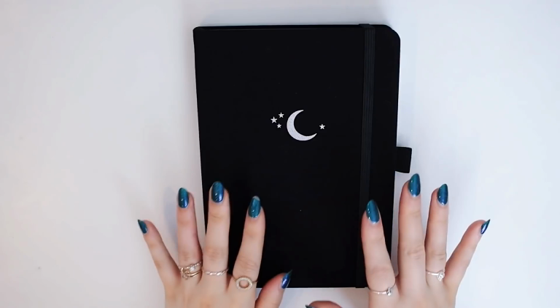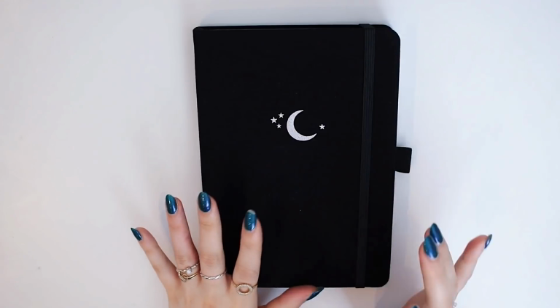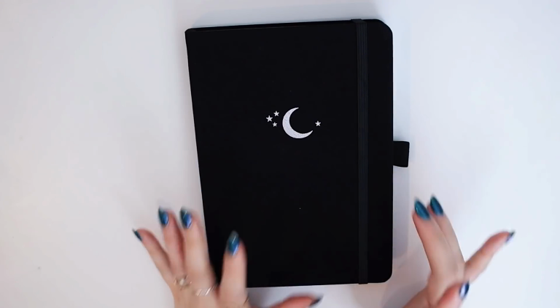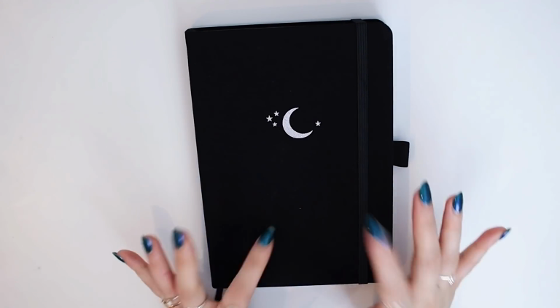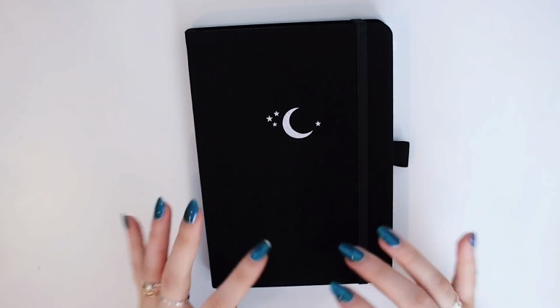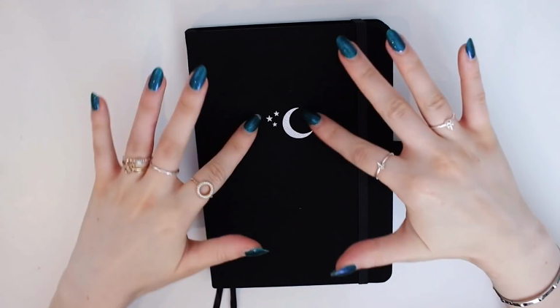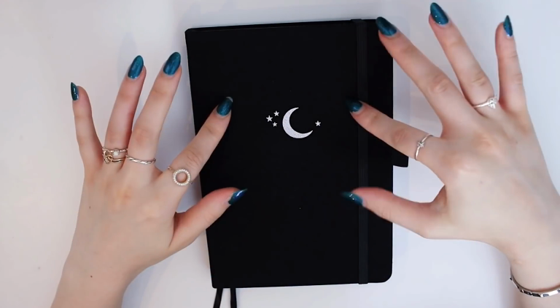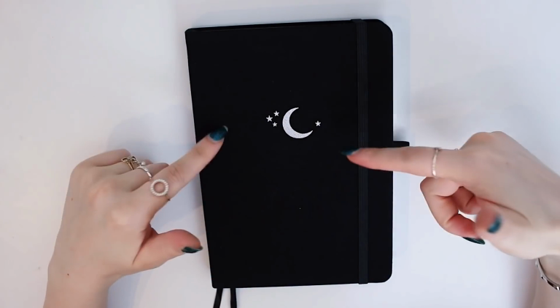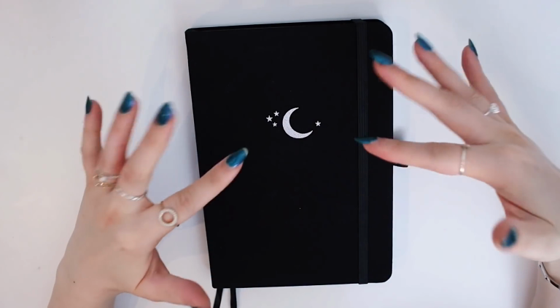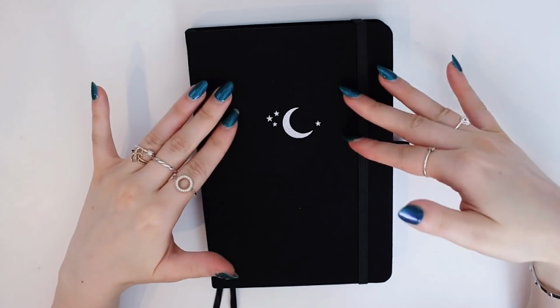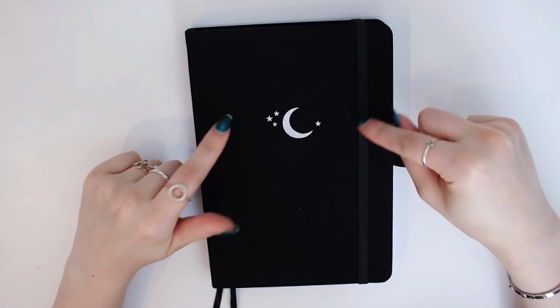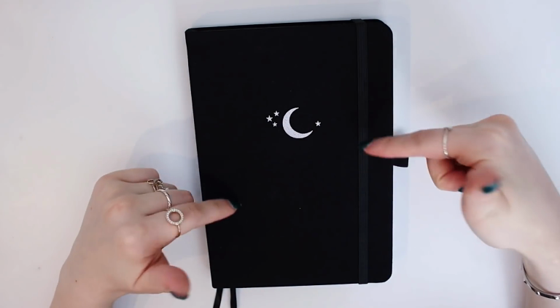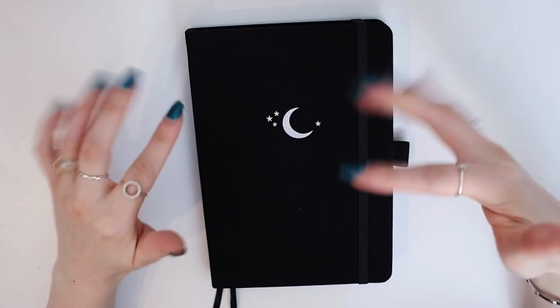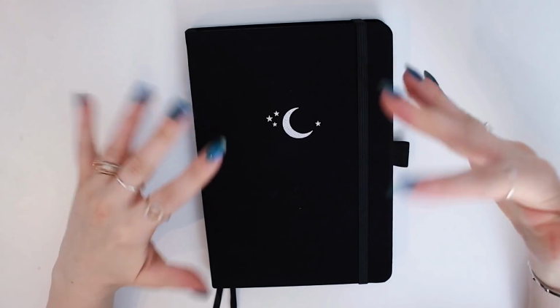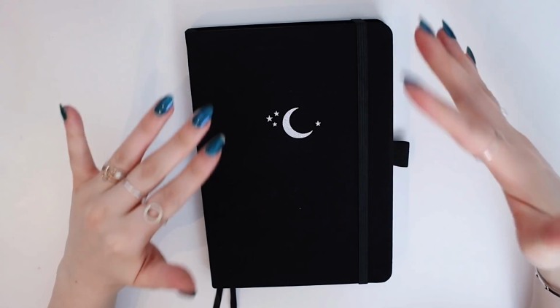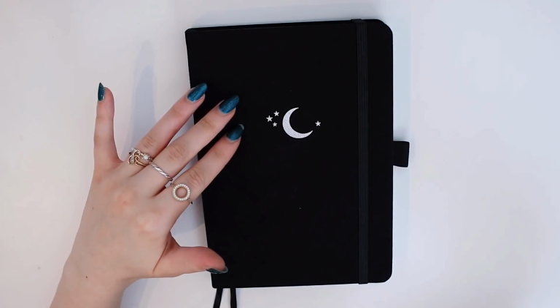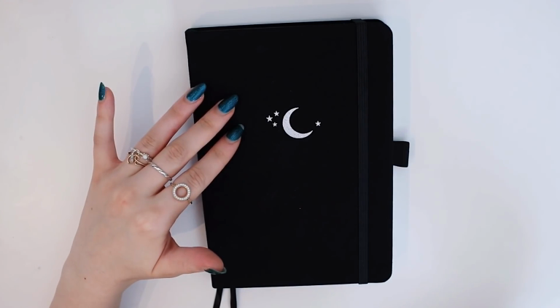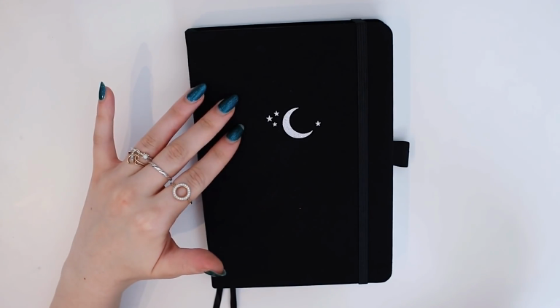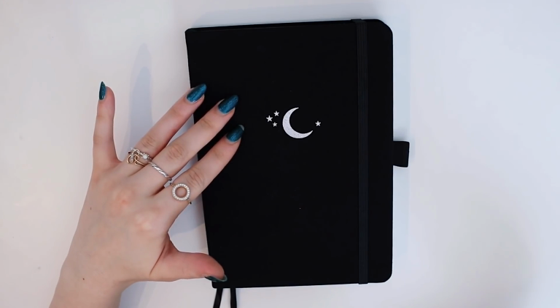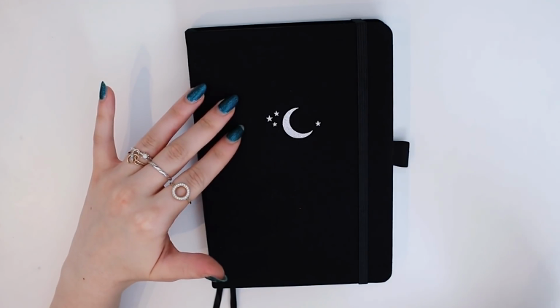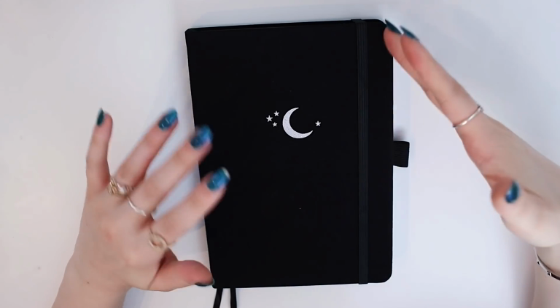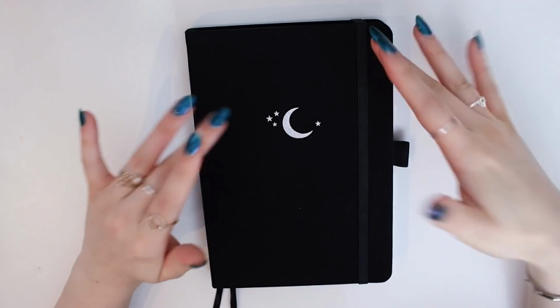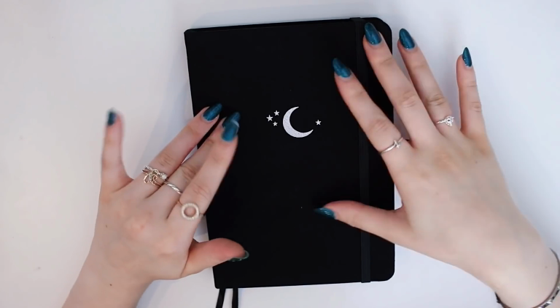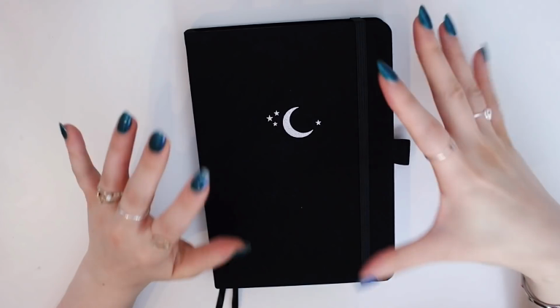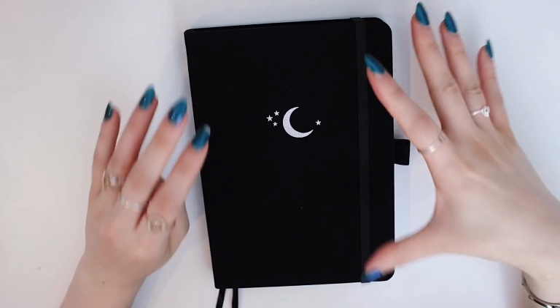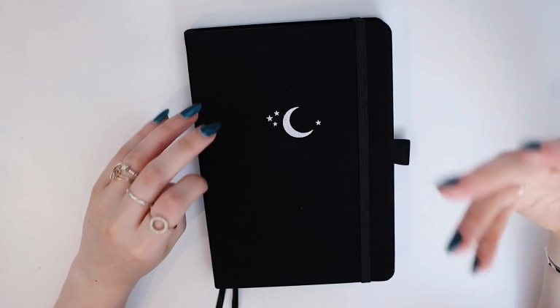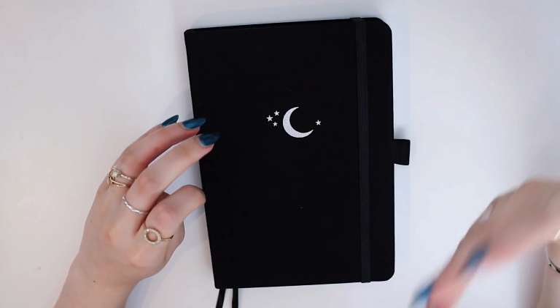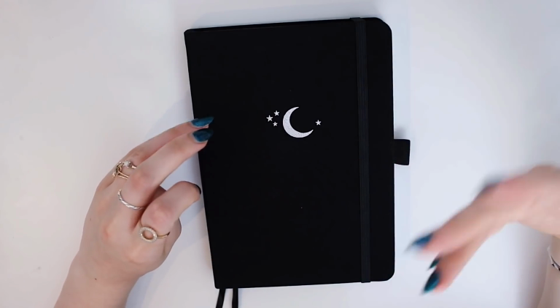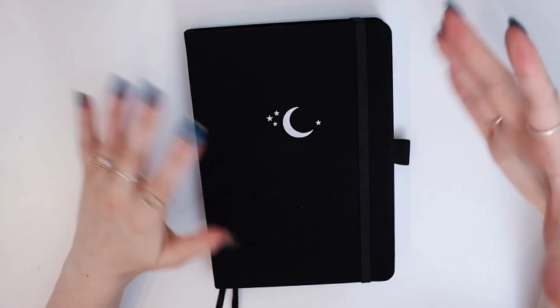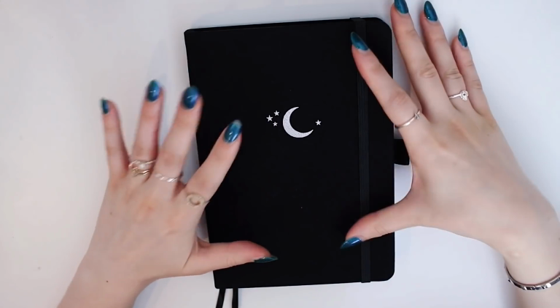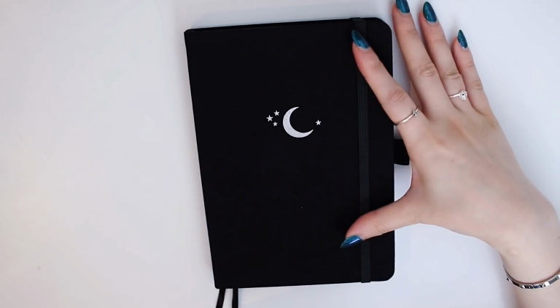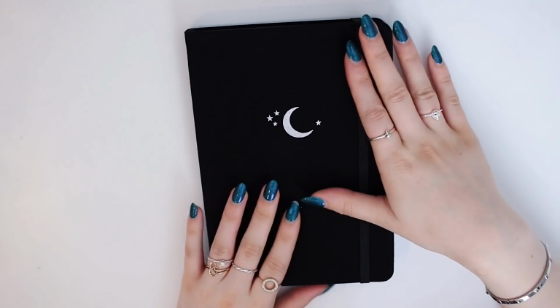Hey everyone, today I'm going to show you my 2020 bullet journal setup. This is my bullet journal that I use as a planner, and I definitely wanted to show you how I set it up. I was planning to film it but I just kind of worked on it slowly every now and then, so here it is.